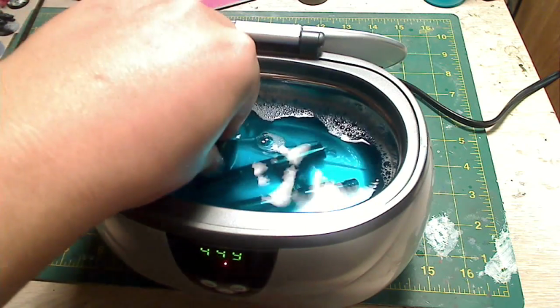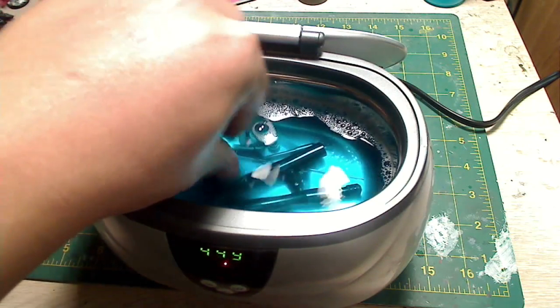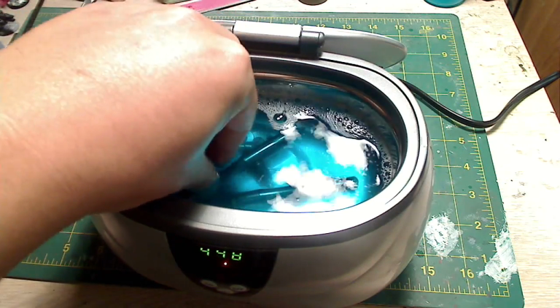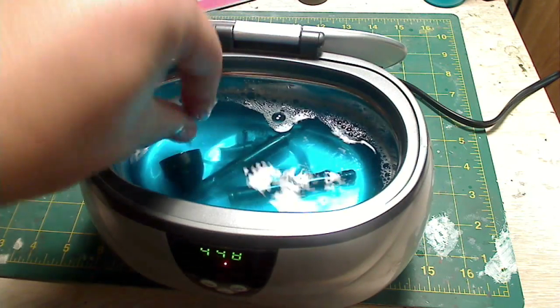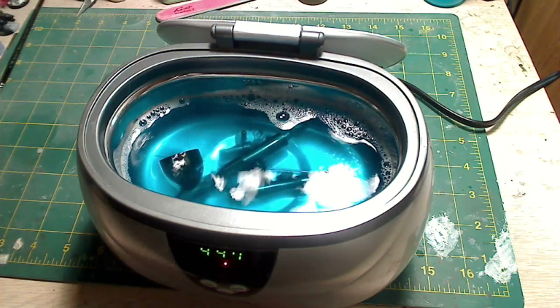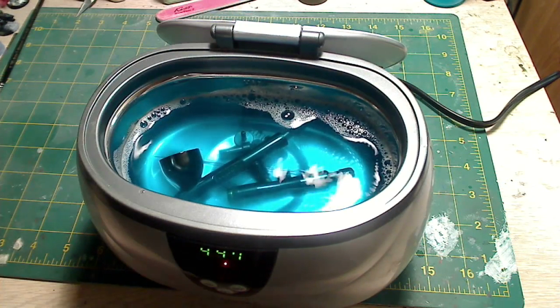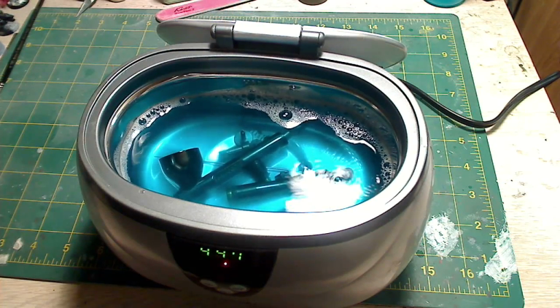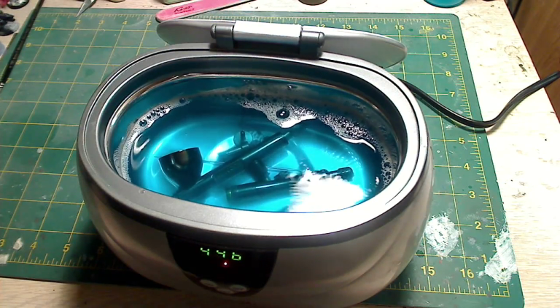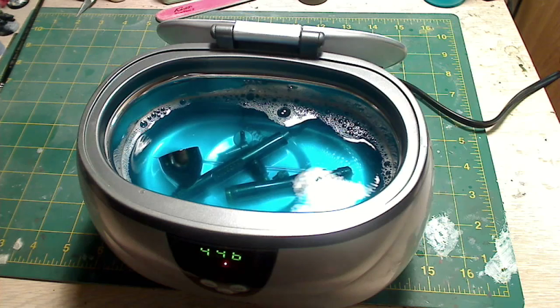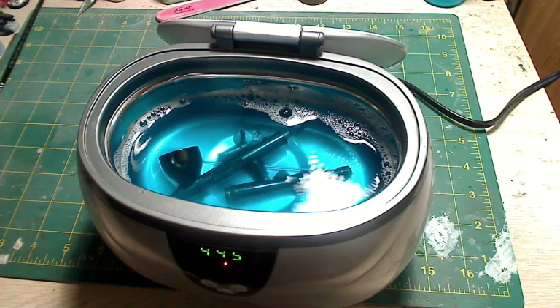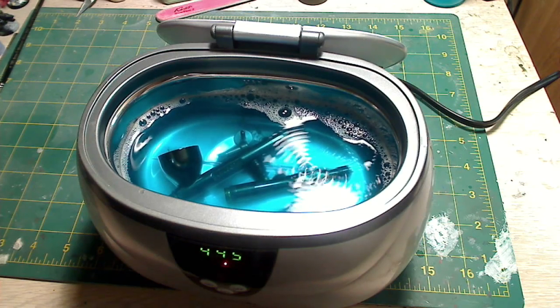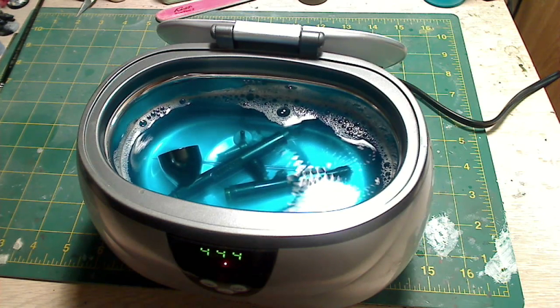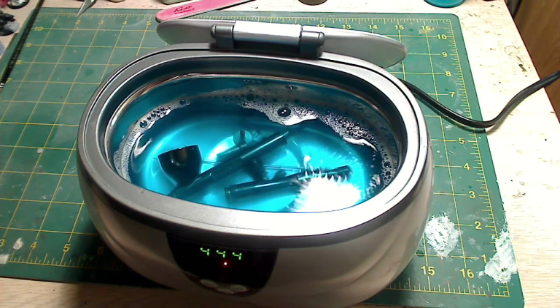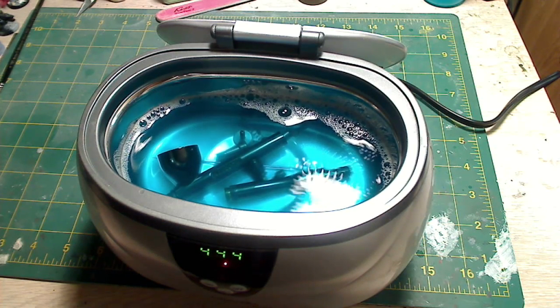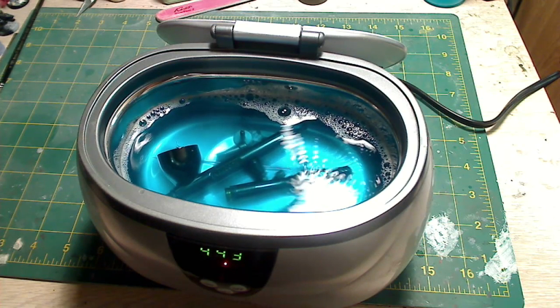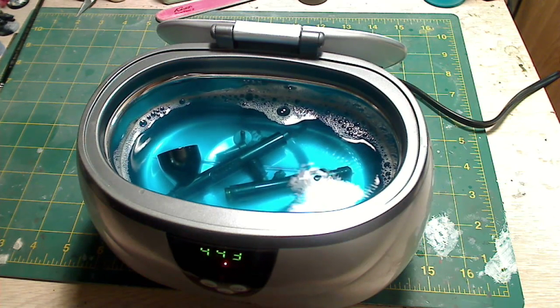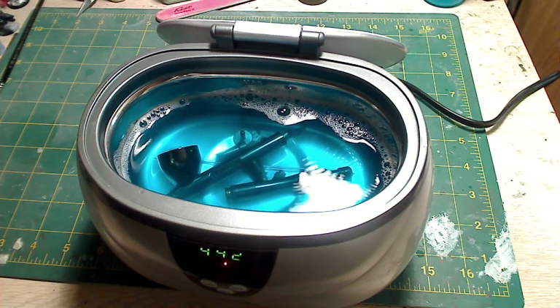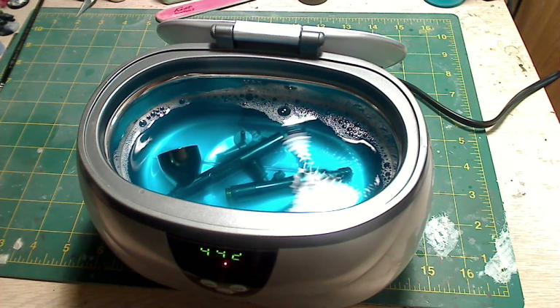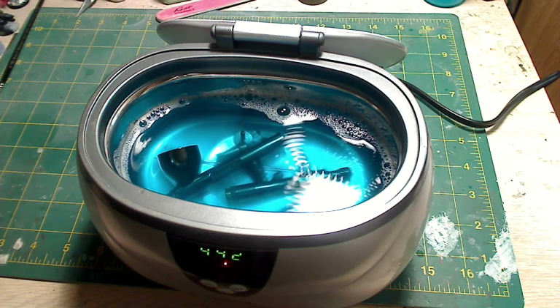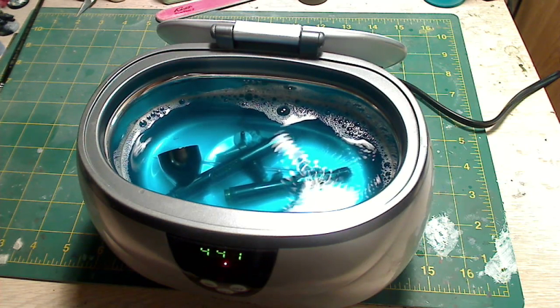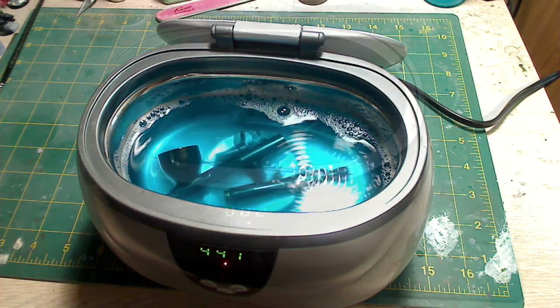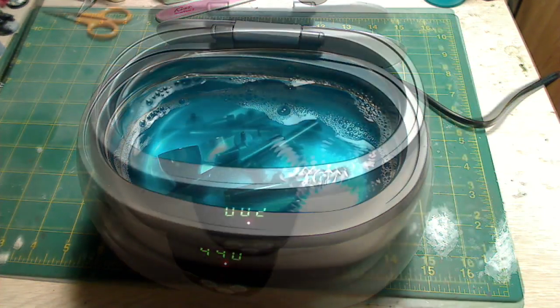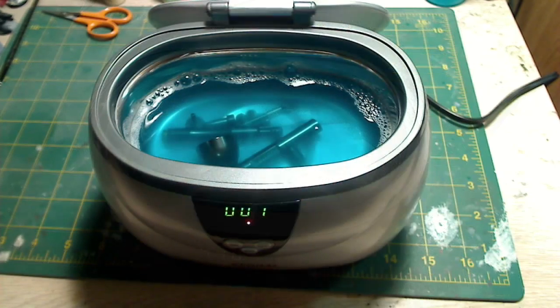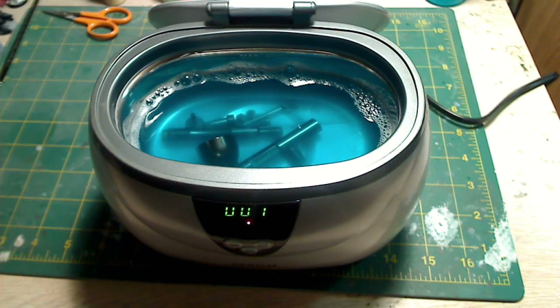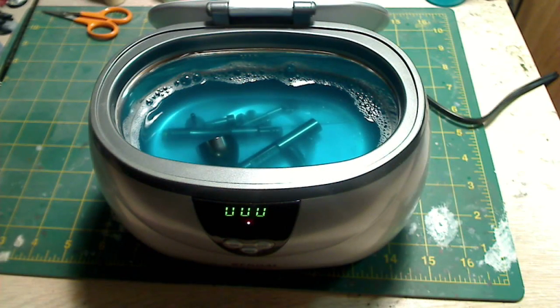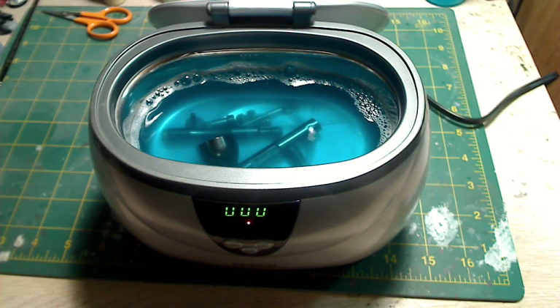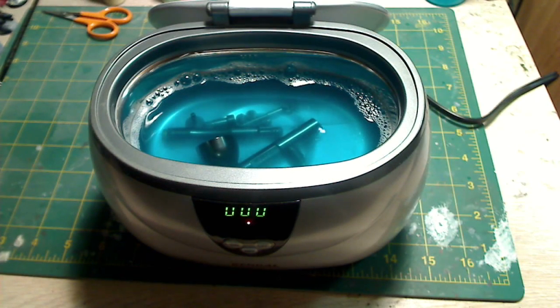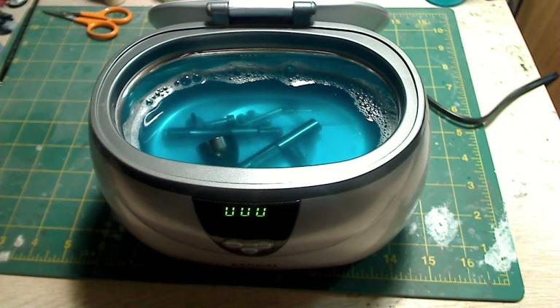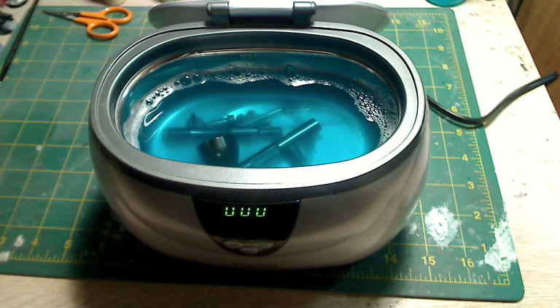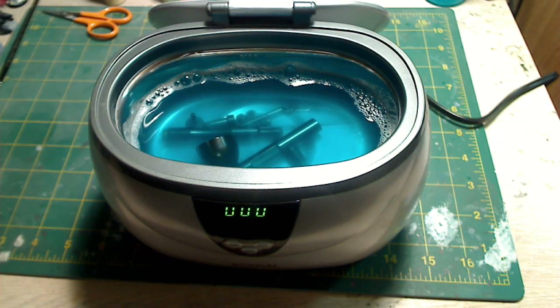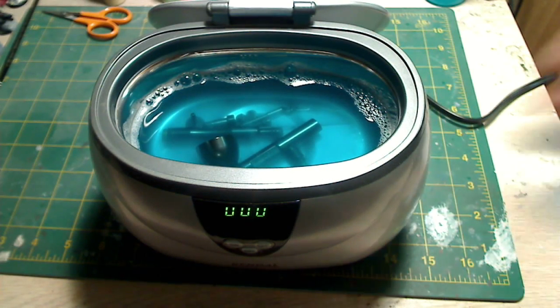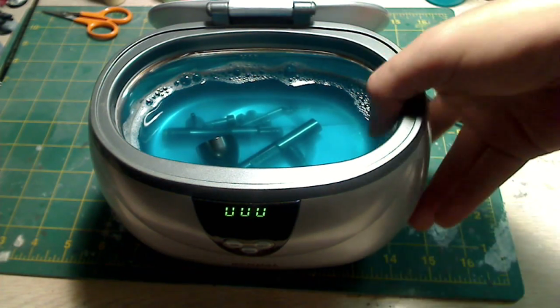While editing this video, Annix actually put up a video about his ultrasonic cleaner where he also talks about how you can't just throw a painted figure into the cleaner and have it strip the paint. You can see how he did it and check out his ultrasonic cleaner — the link is at the bottom of the description.